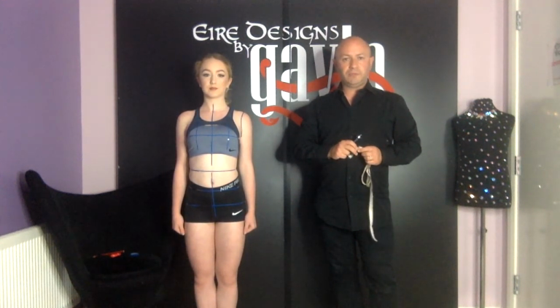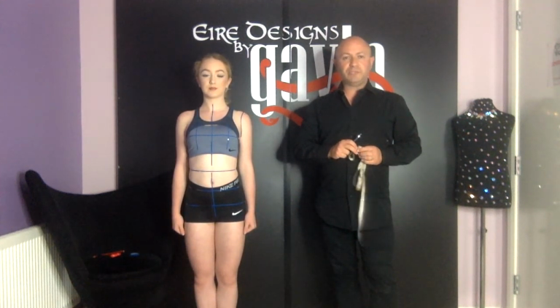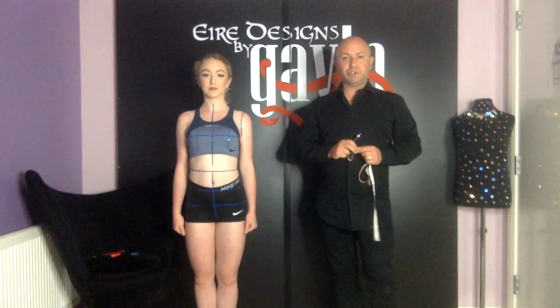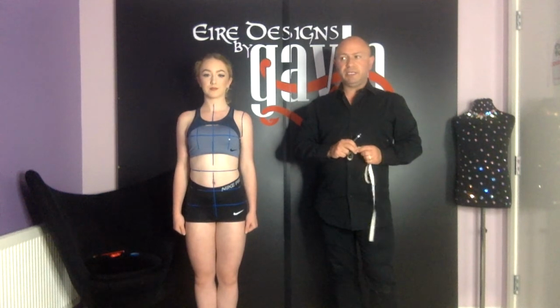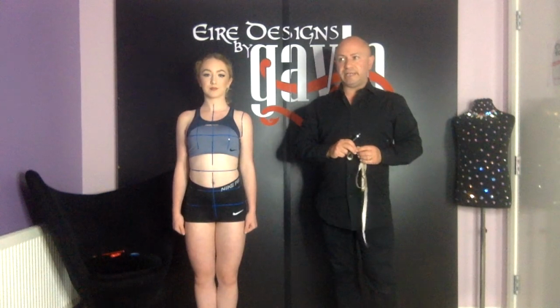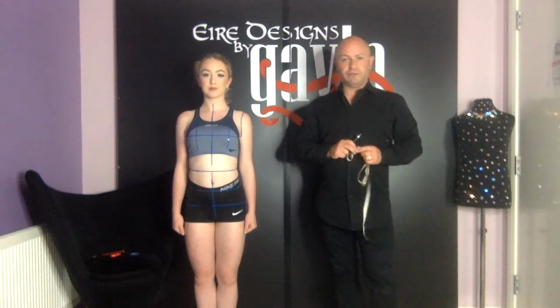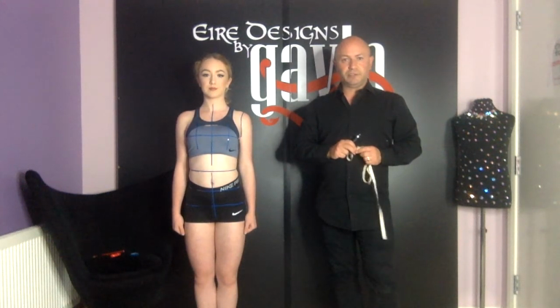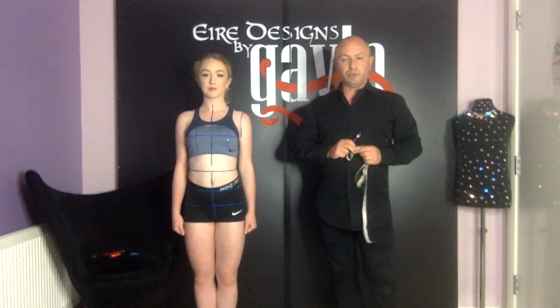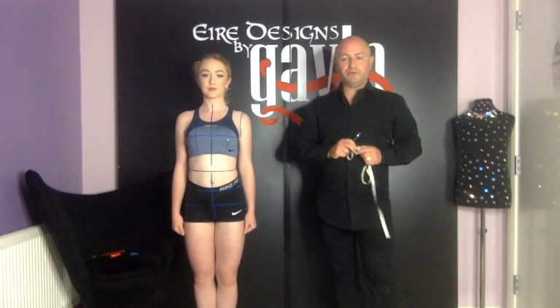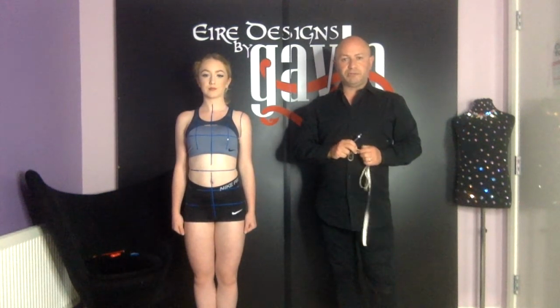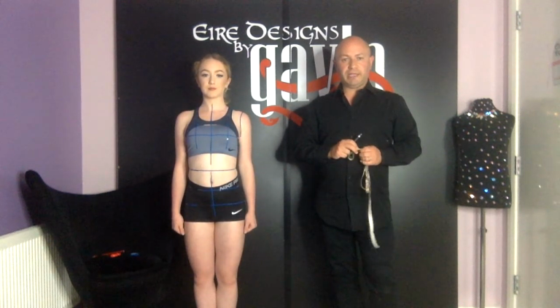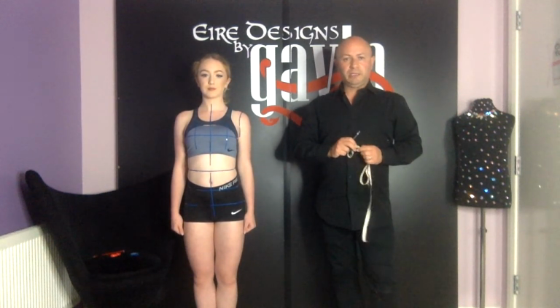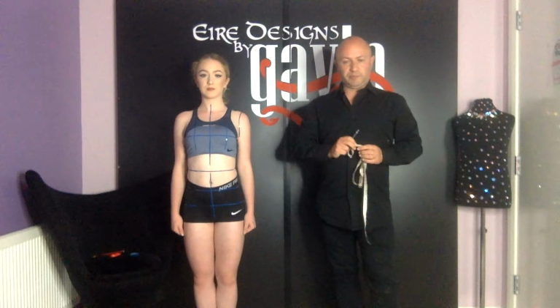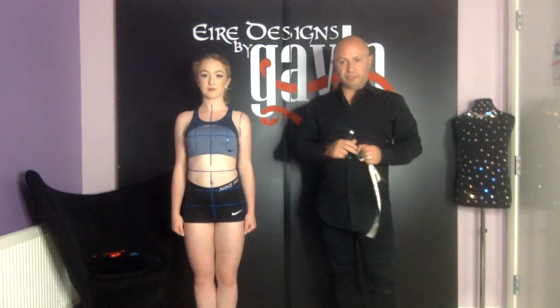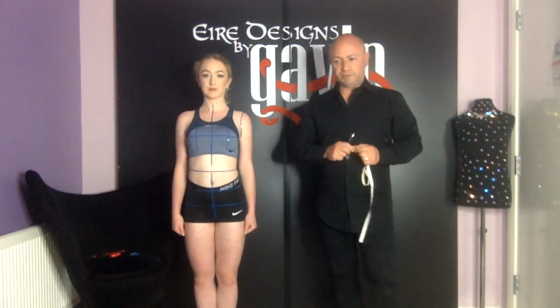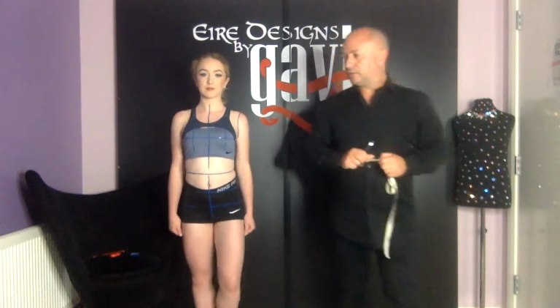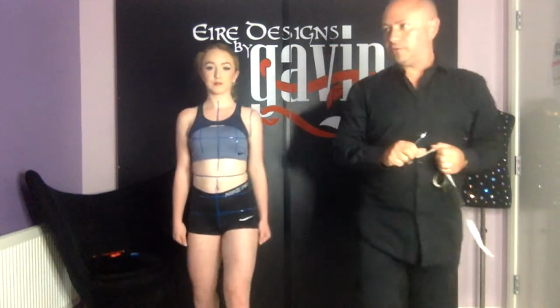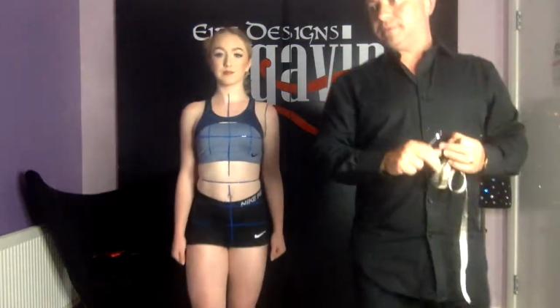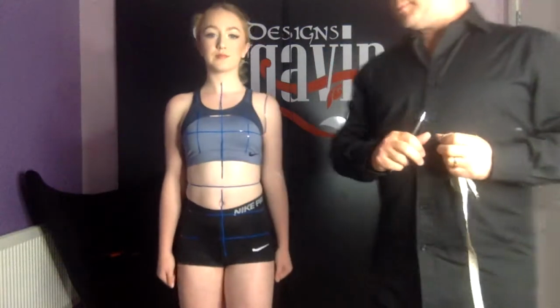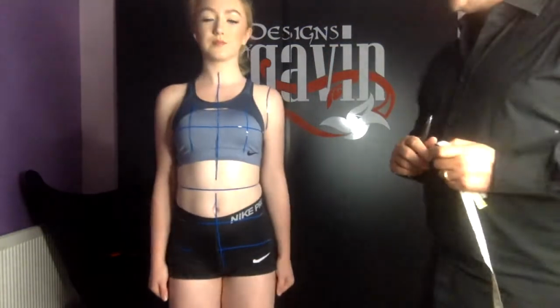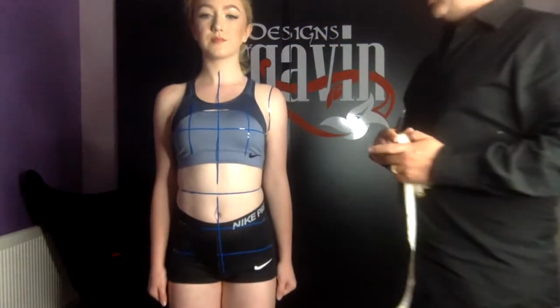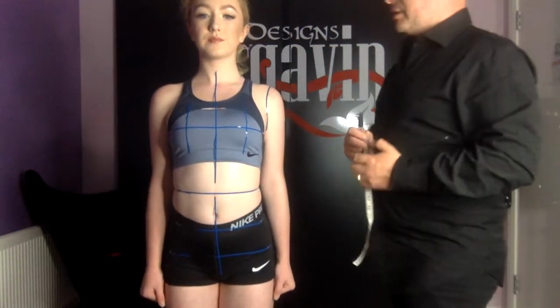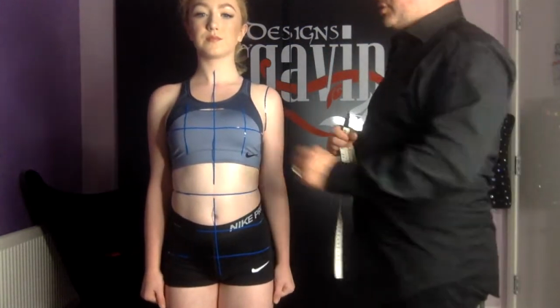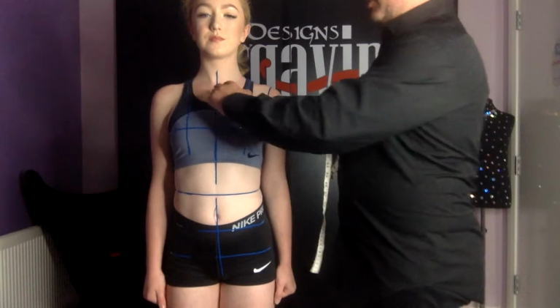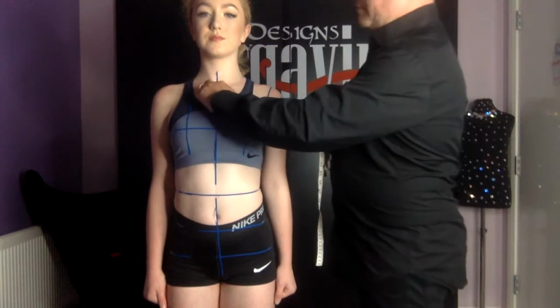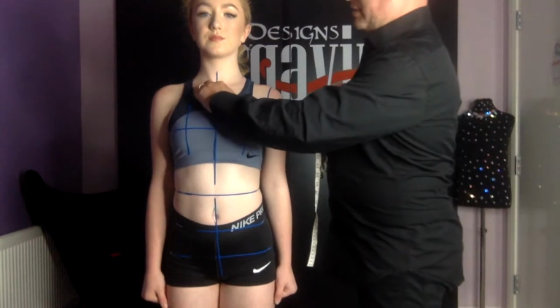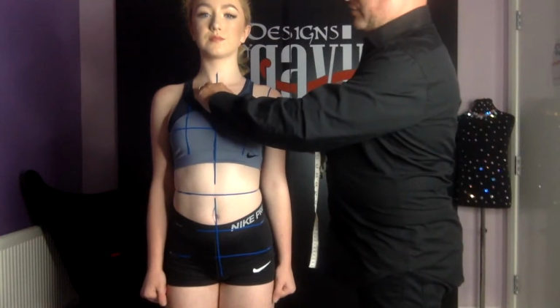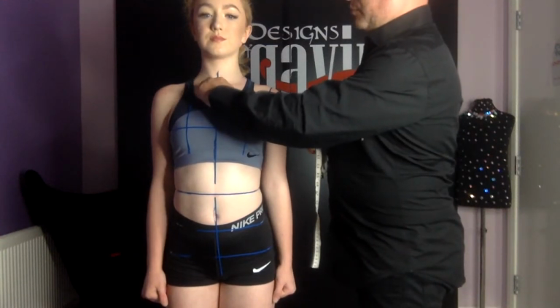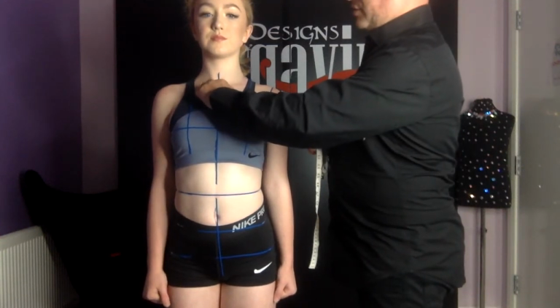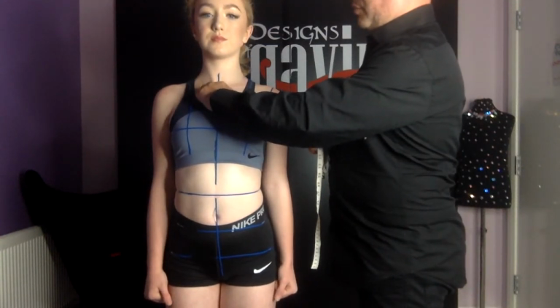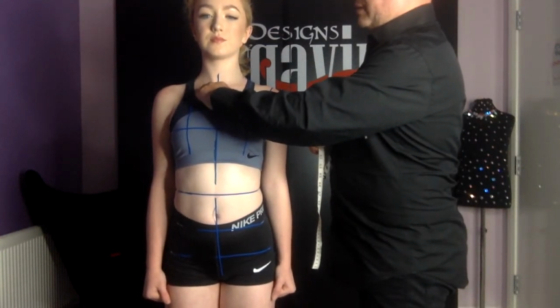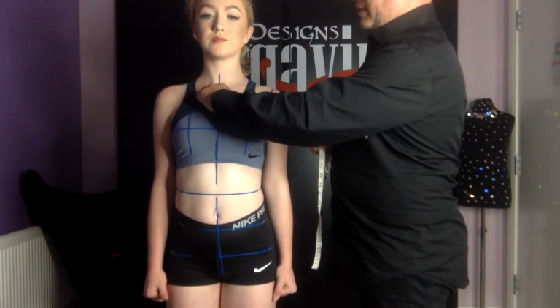The first measurement we're going to do is the neck circumference. We're going to mark a few points around the neck to help us with this measurement. The first thing I'm going to do is just place my finger in the center of her neck and press down on the bone at the center of her neck.